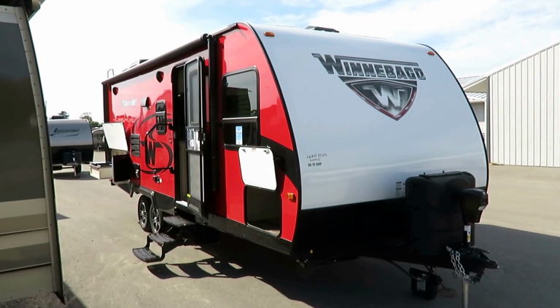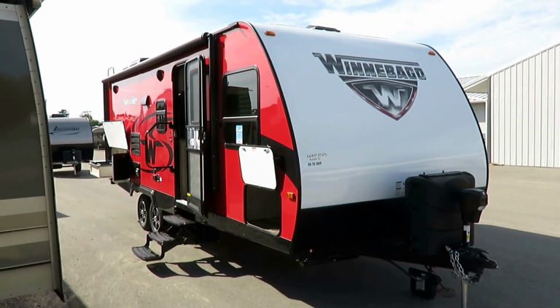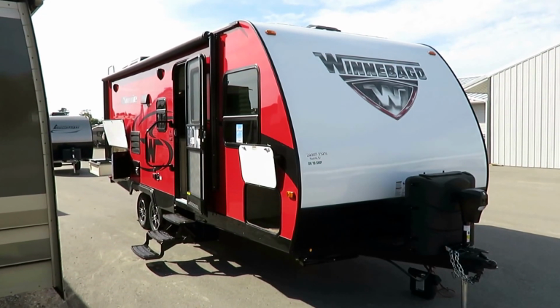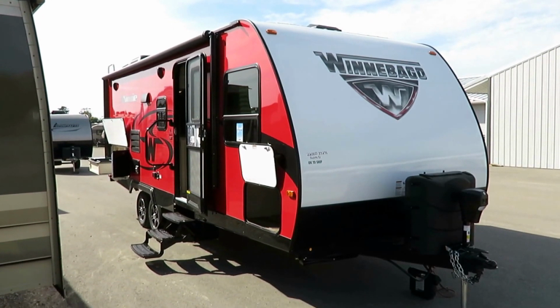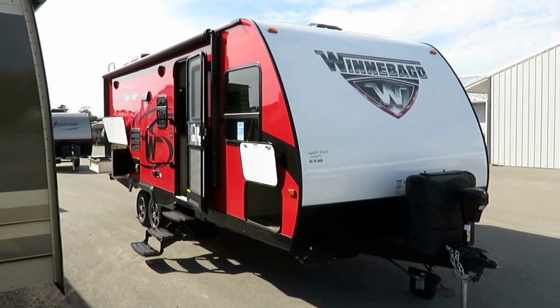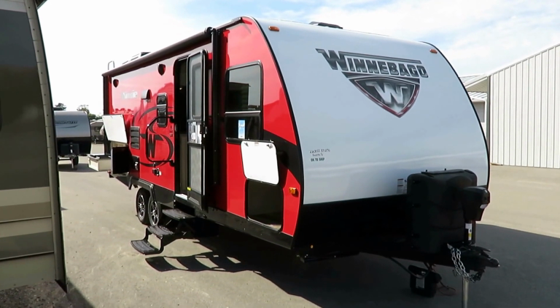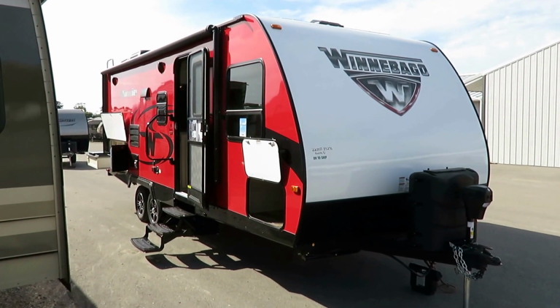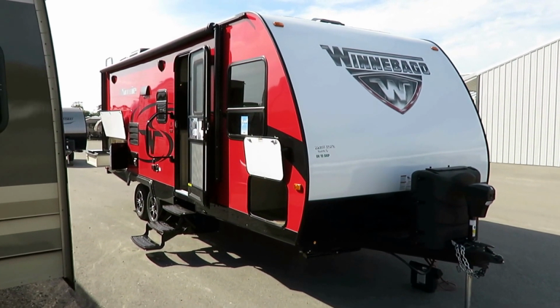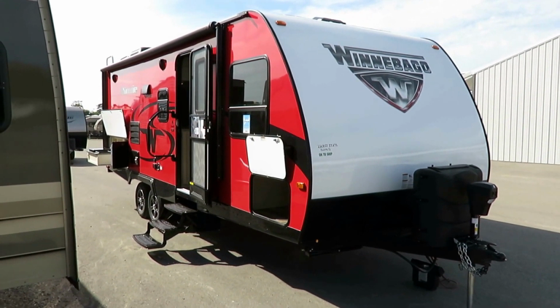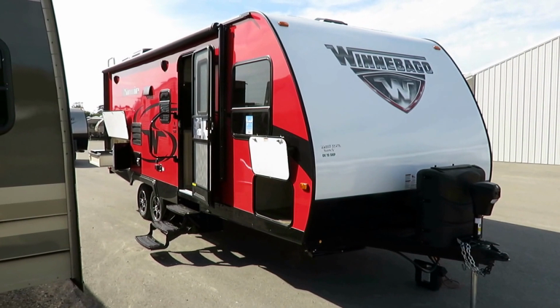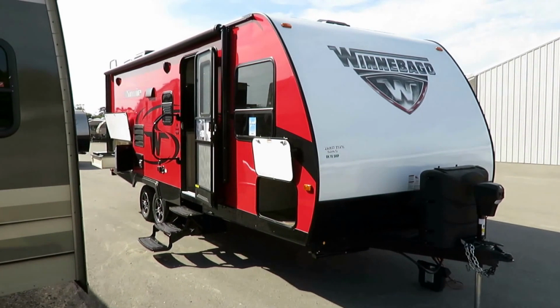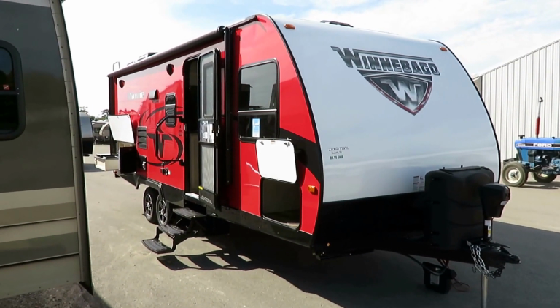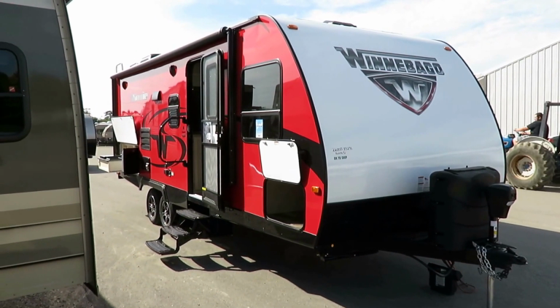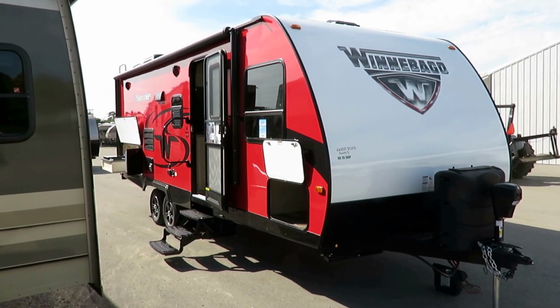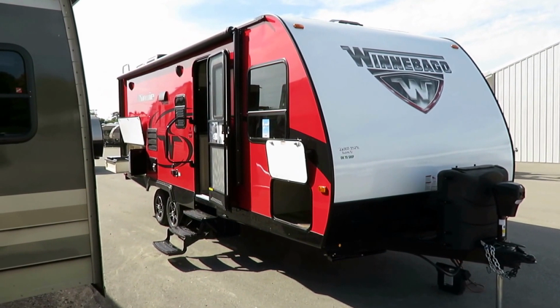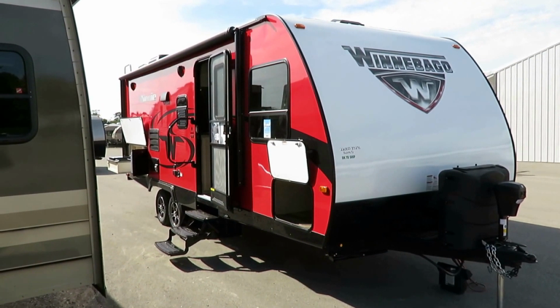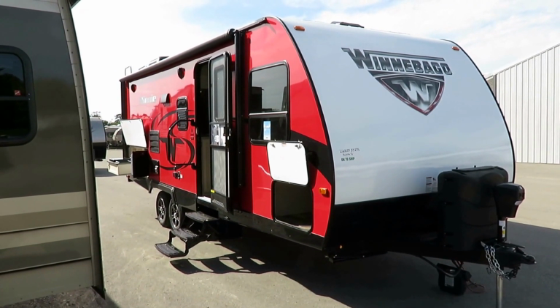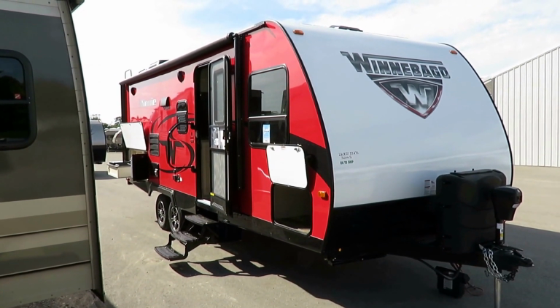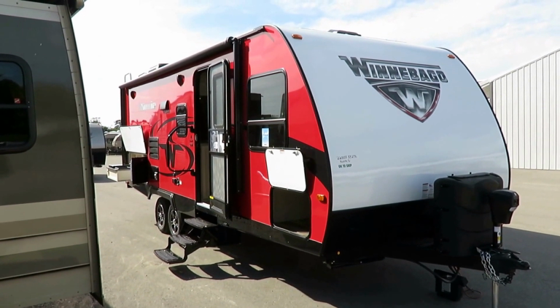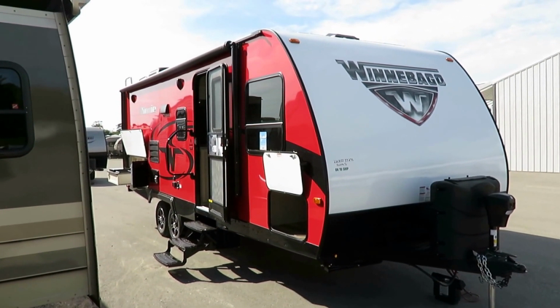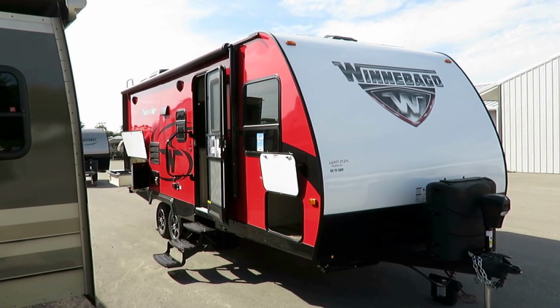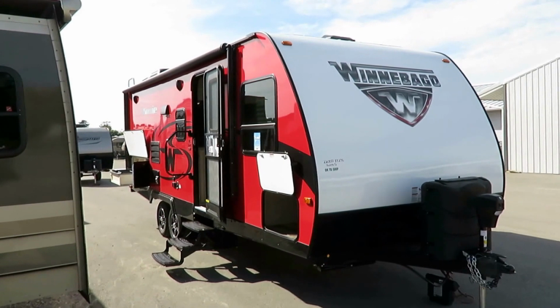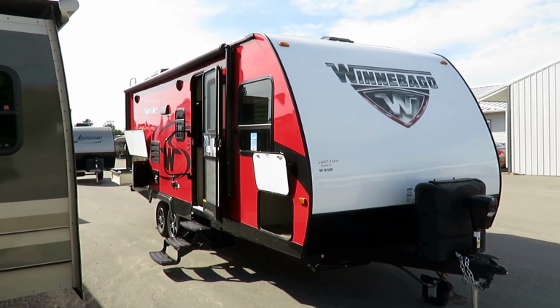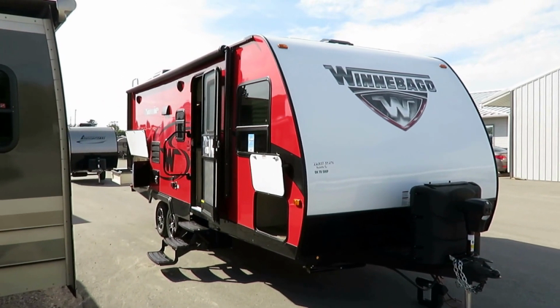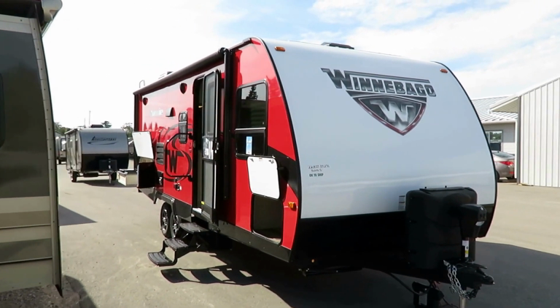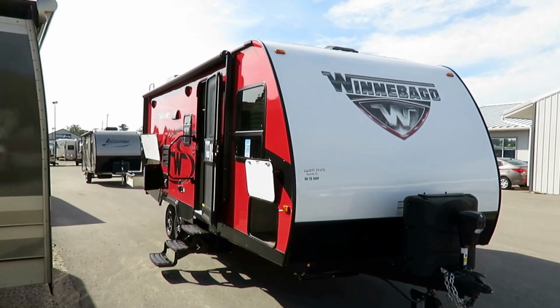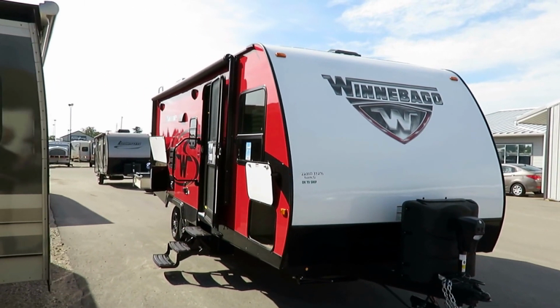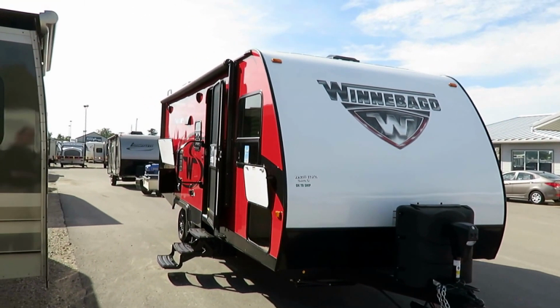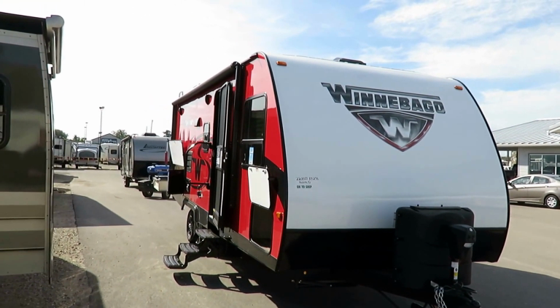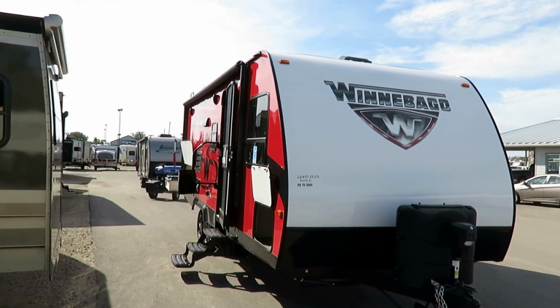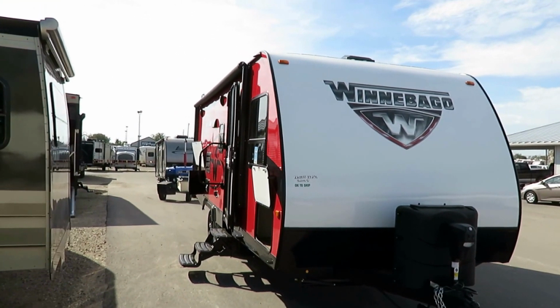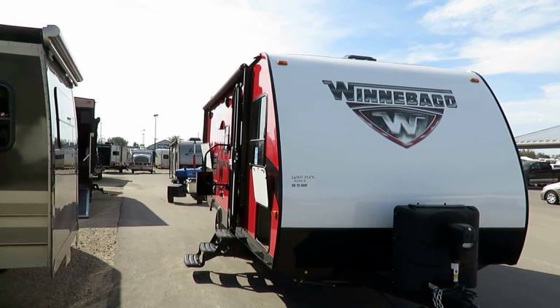4840 pounds — this is the Winnebago 2200 SS here at Halet RV of Coldwater, Michigan. This is just a little bit bigger version of a model that Winnebago's been building for a while. I believe the 2201, essentially.